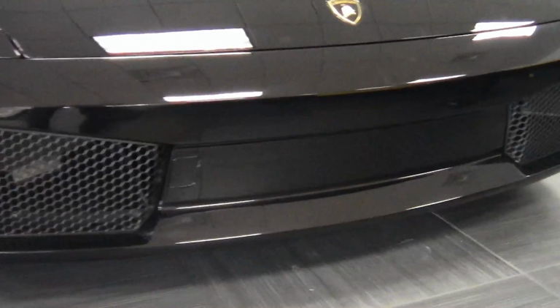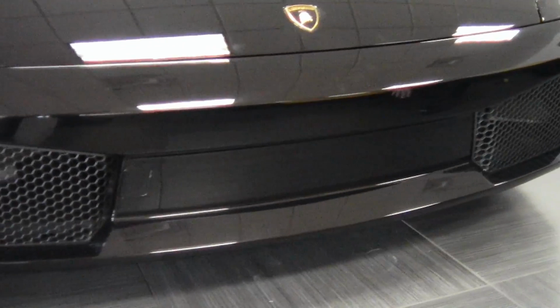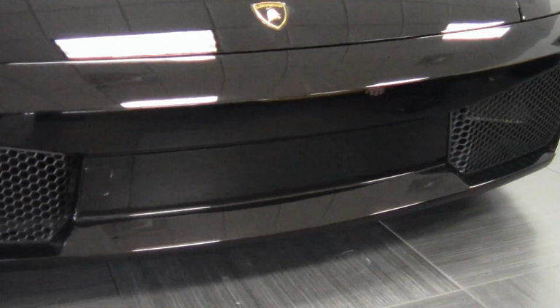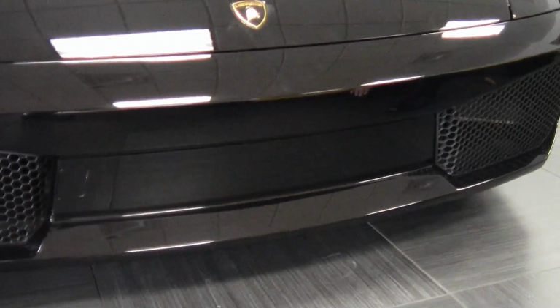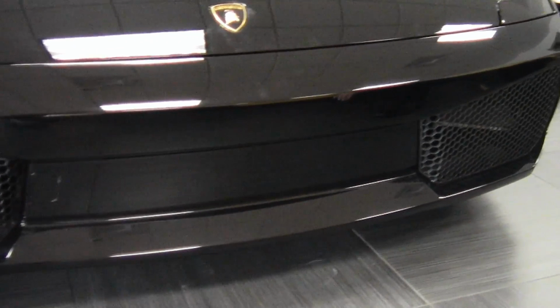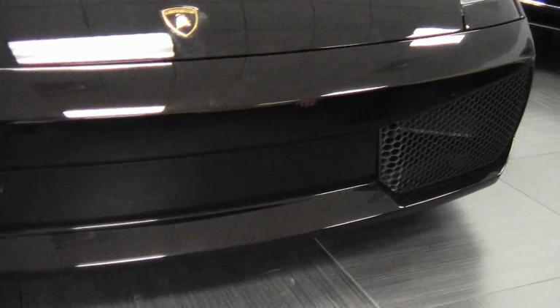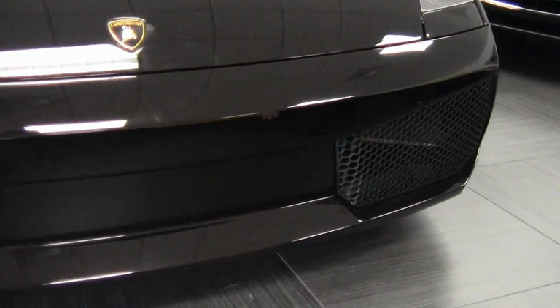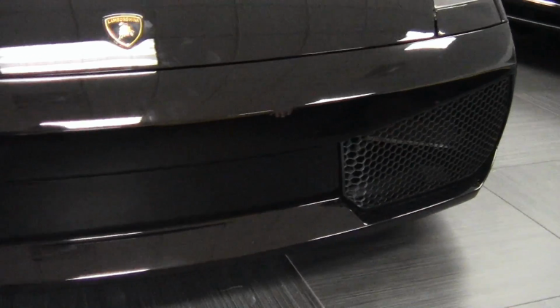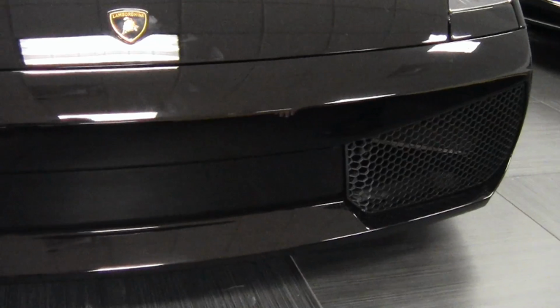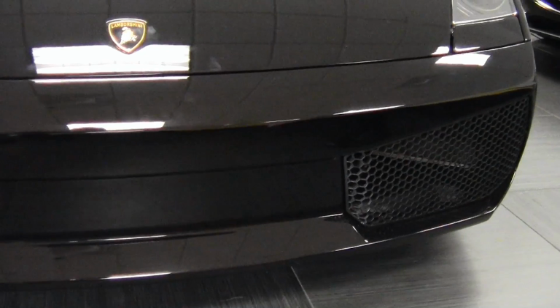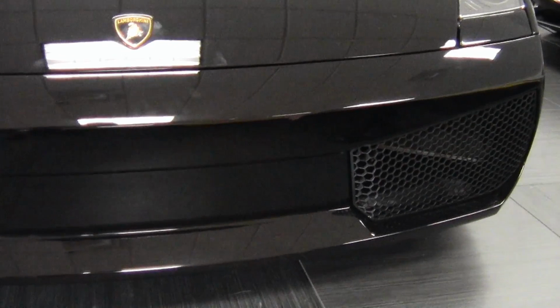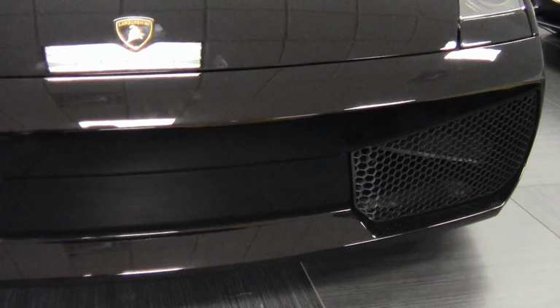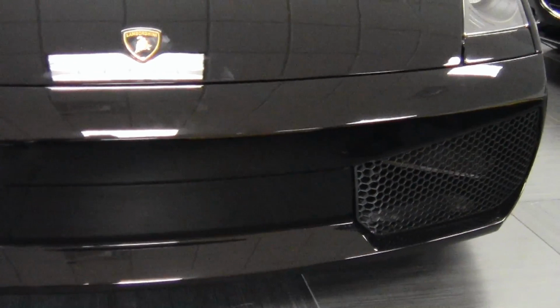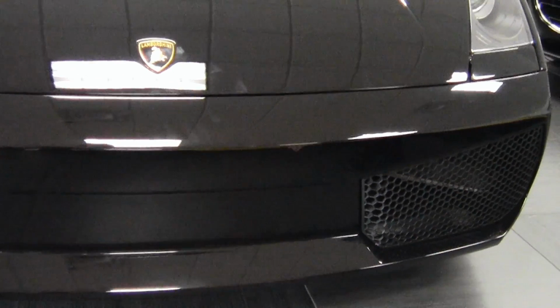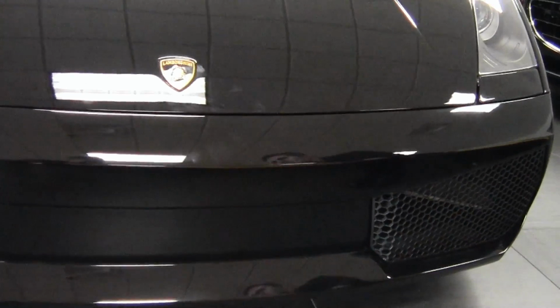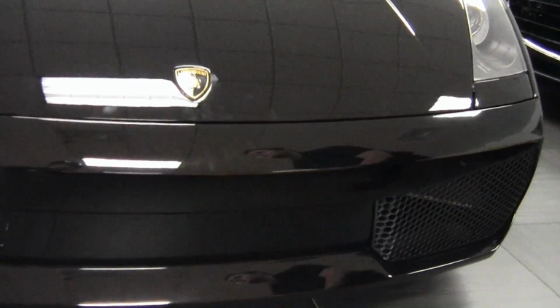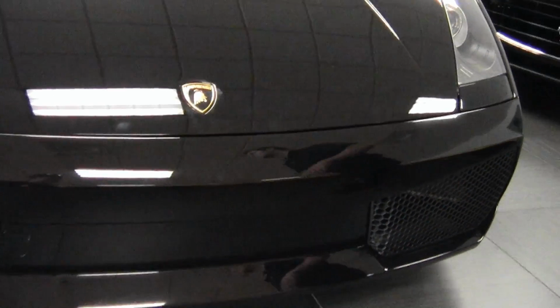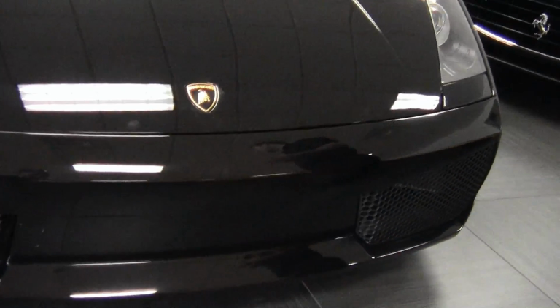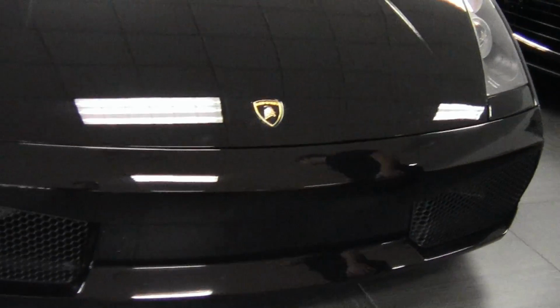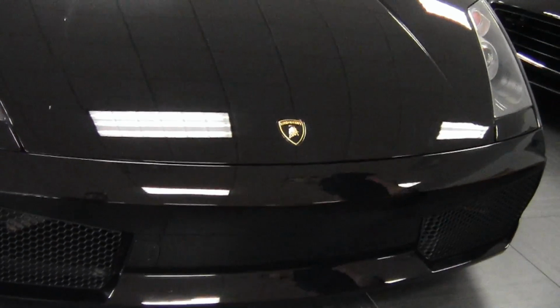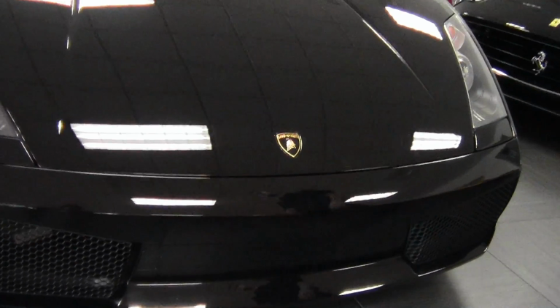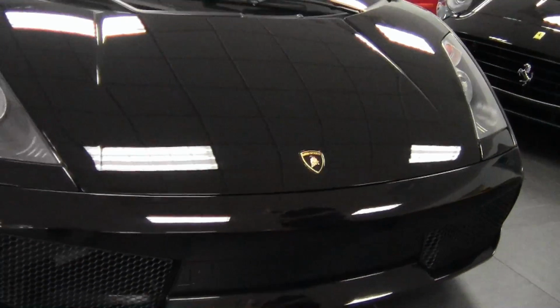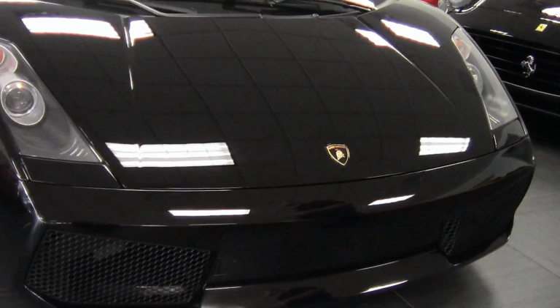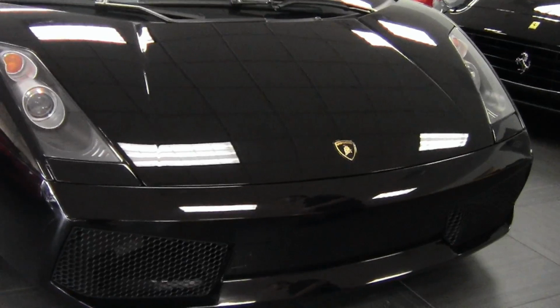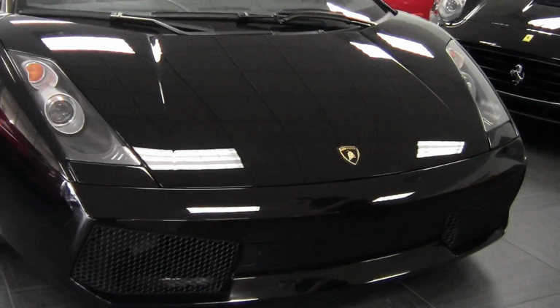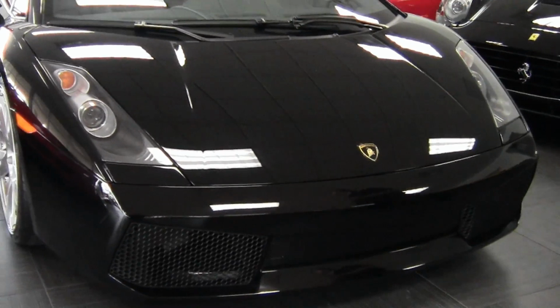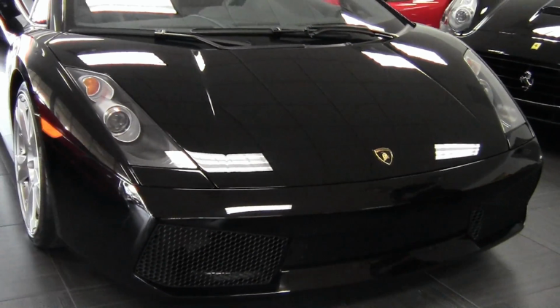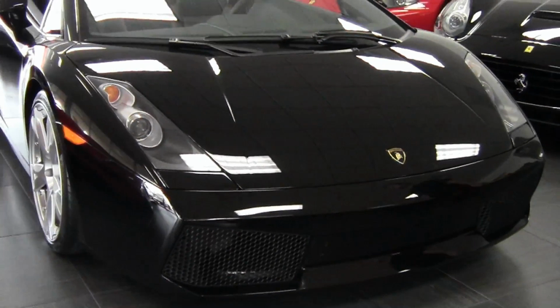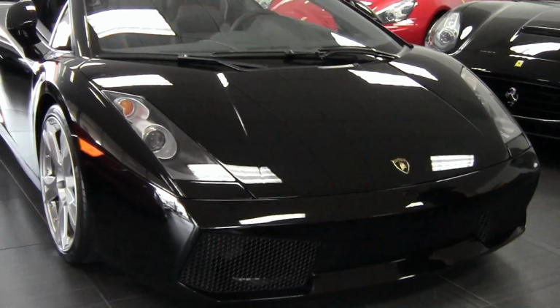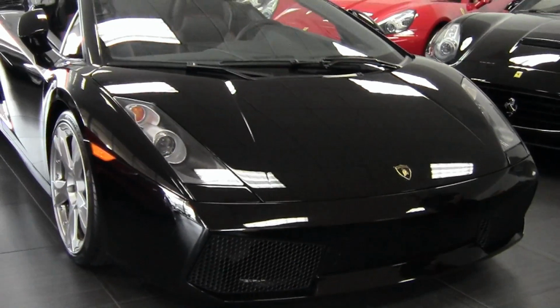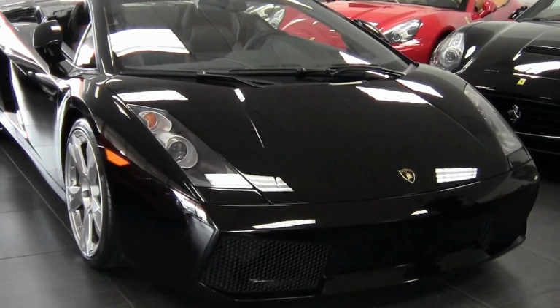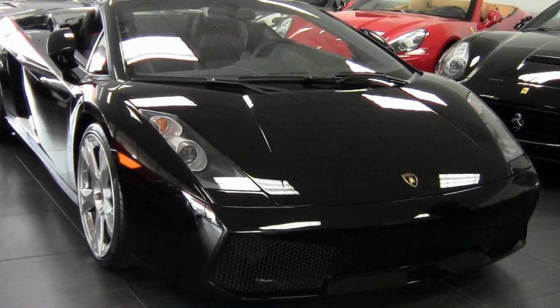One of the neat things about the Gallardo is it does actually have a front suspension lift. So when you're coming in and out of a shopping center or your driveway, or something that would have a high curb, you just press a button and it'll raise it by about three inches.